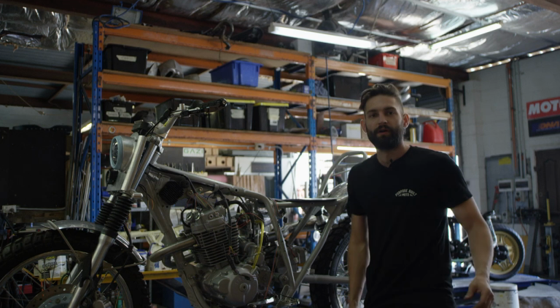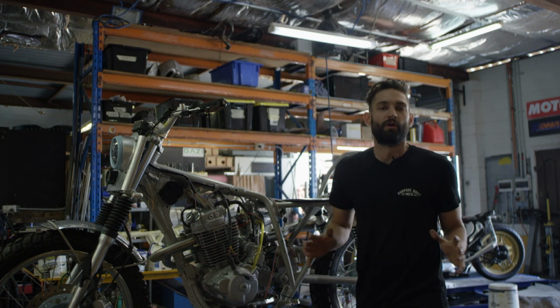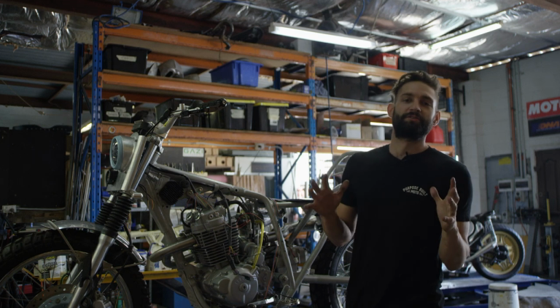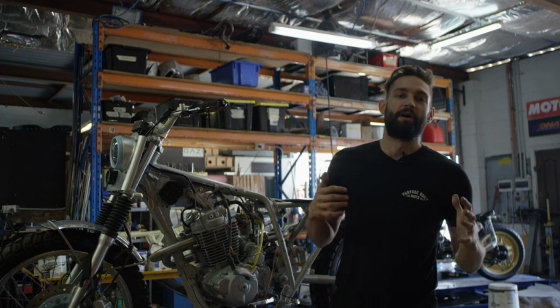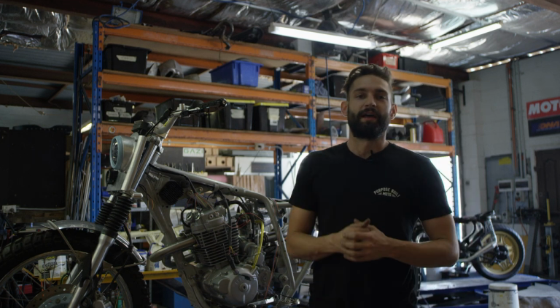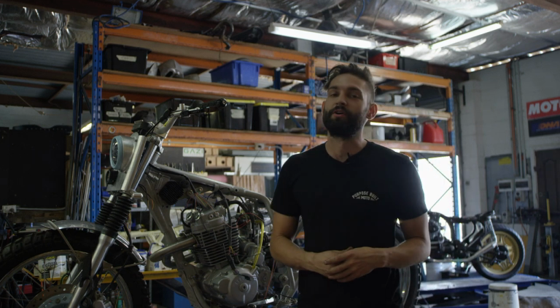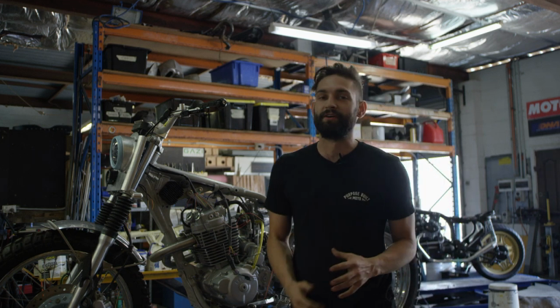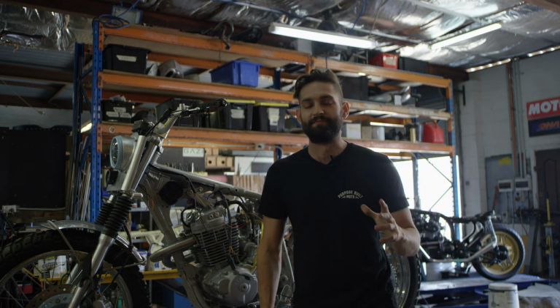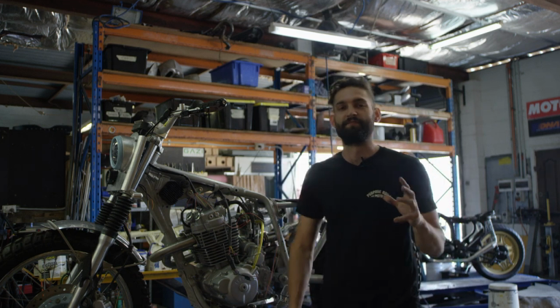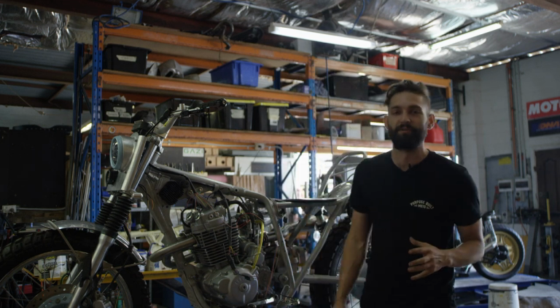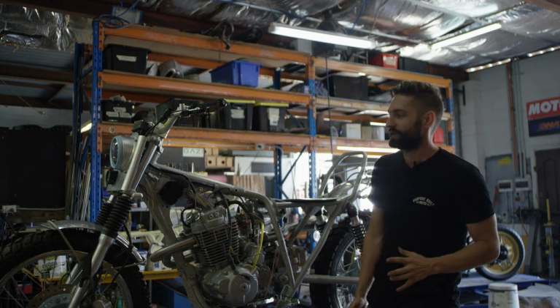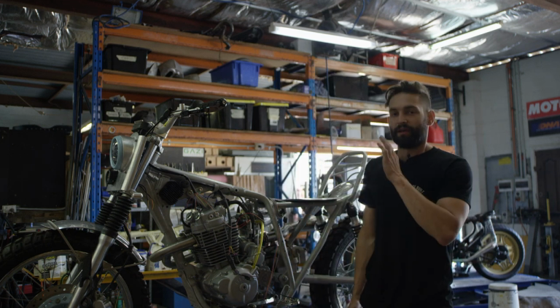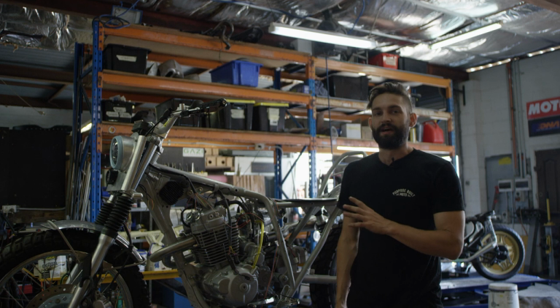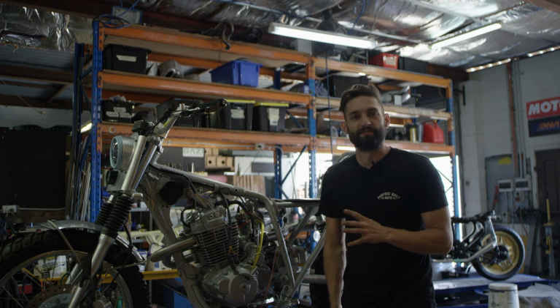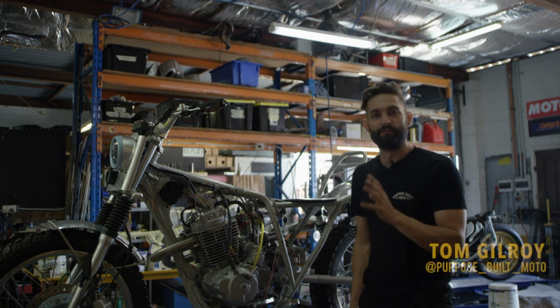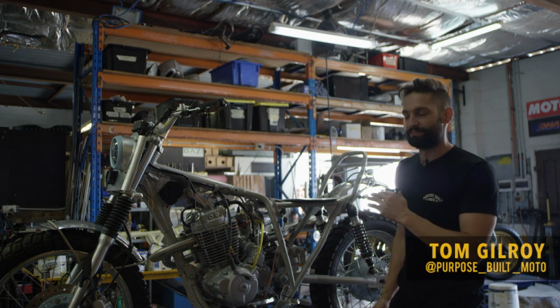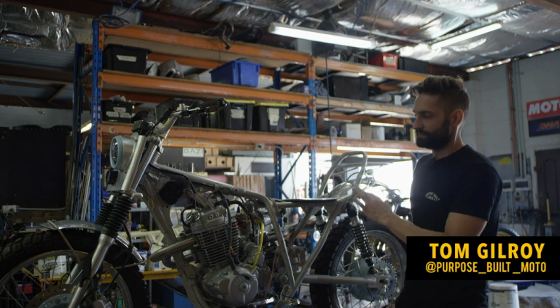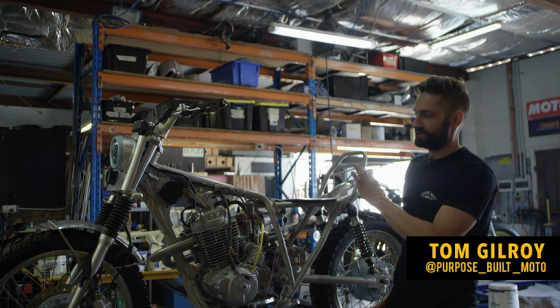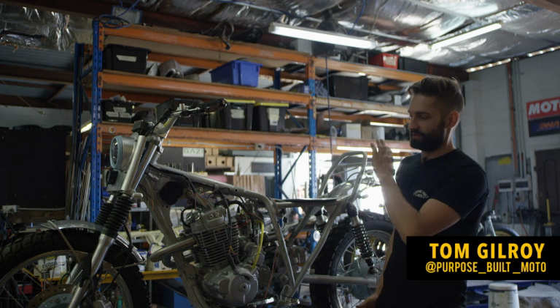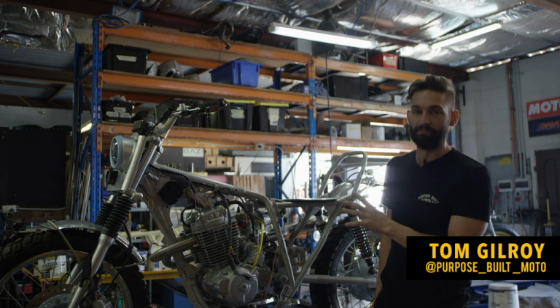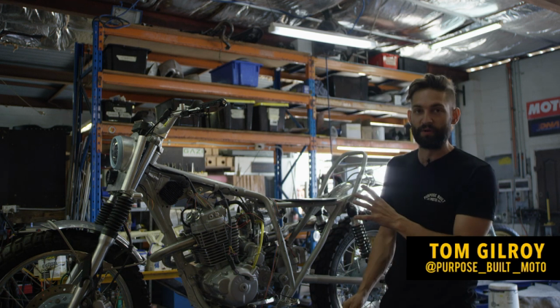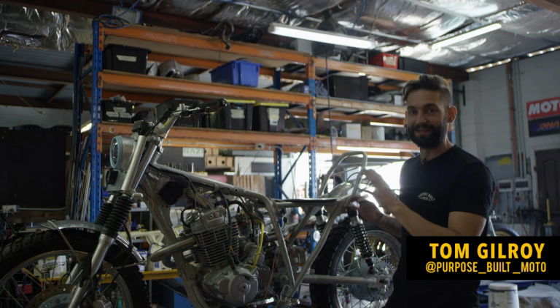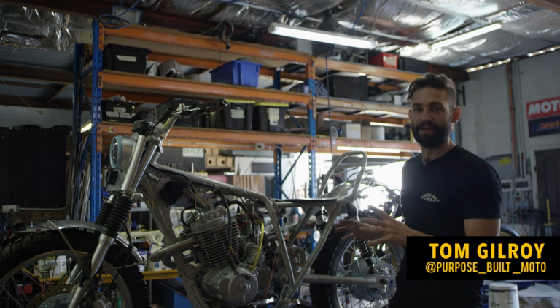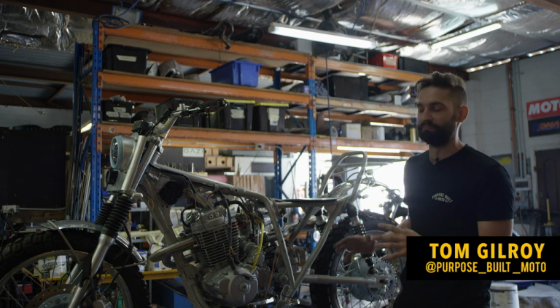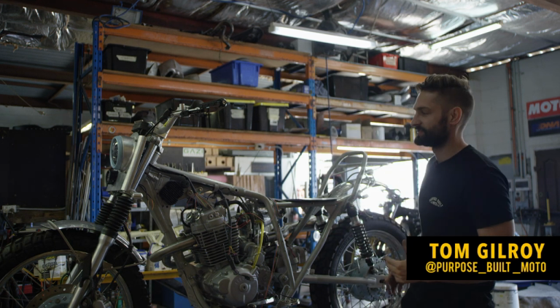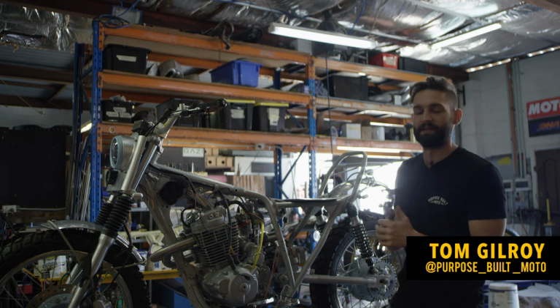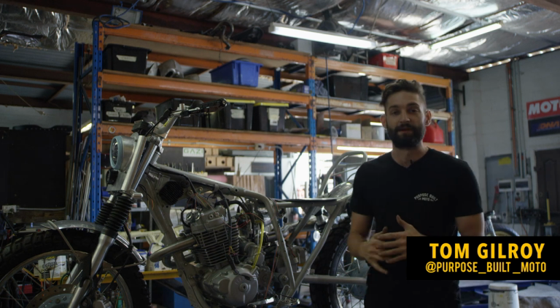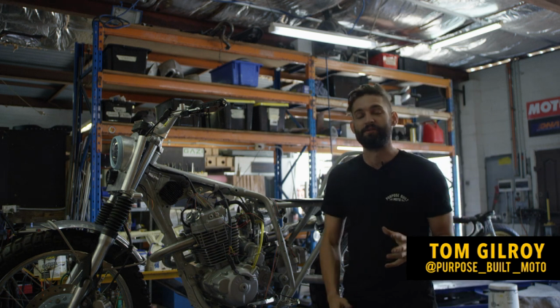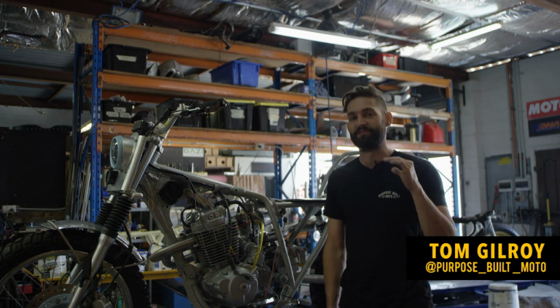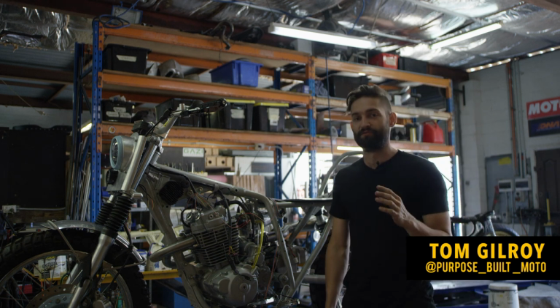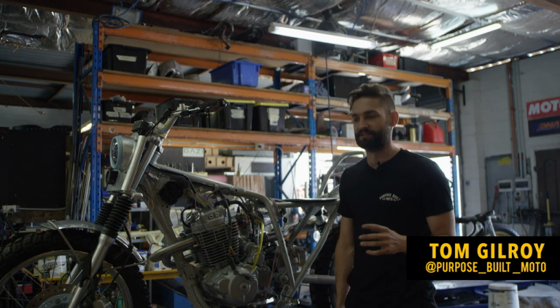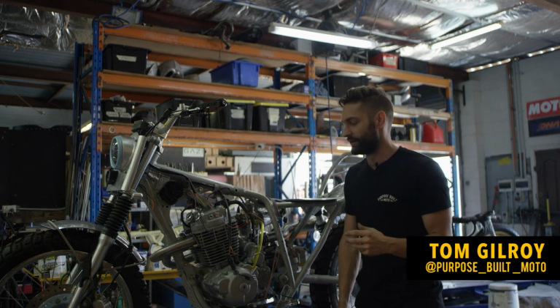All right YouTube, episode 8 of the Nemesis Adventure Build. In the last episode, we wrapped up doing the assembly on the bike and getting everything in place. This episode, we're going to be diving right into the wiring.